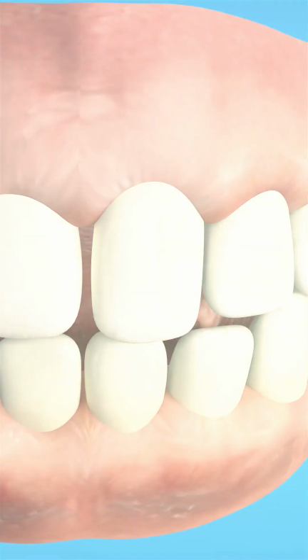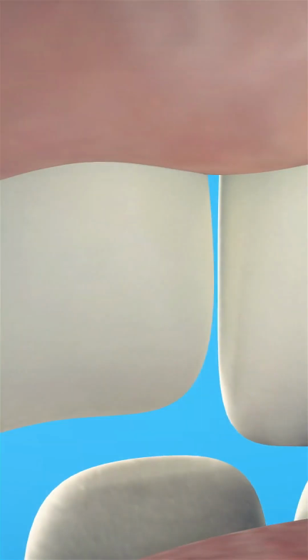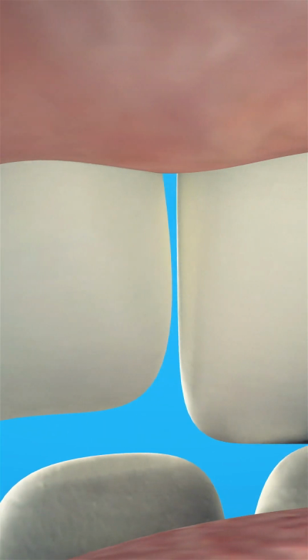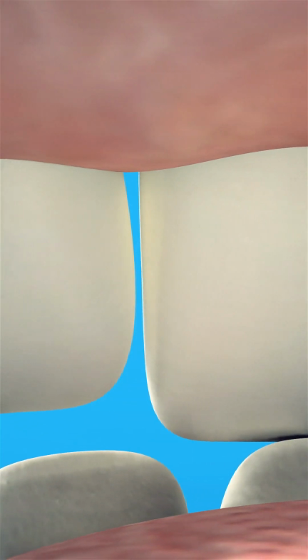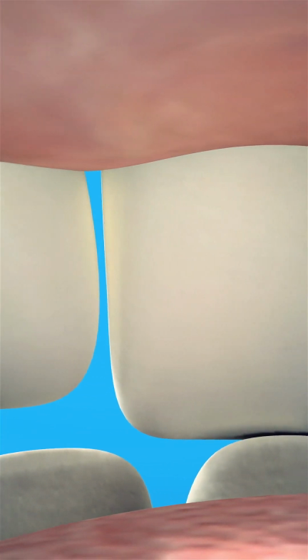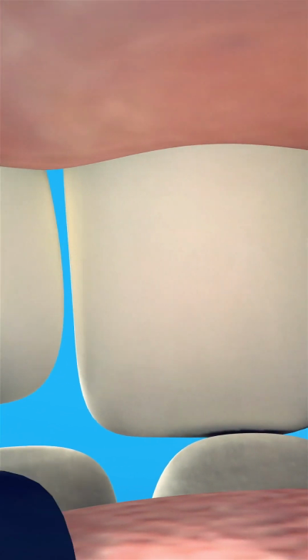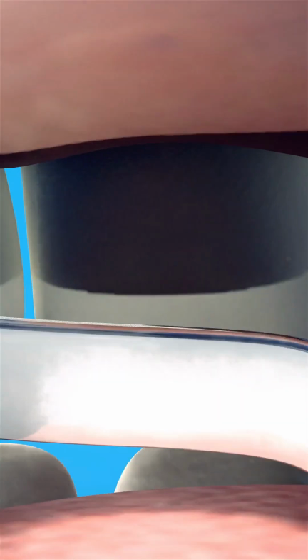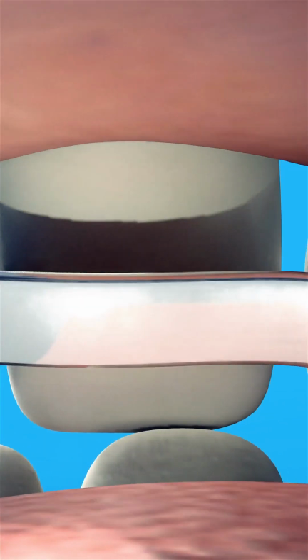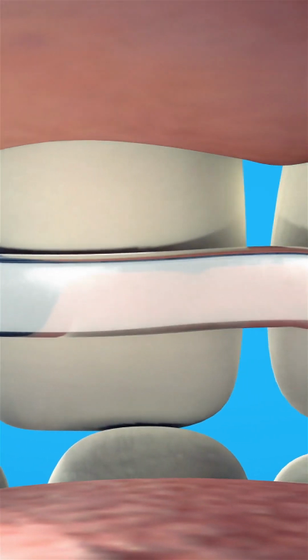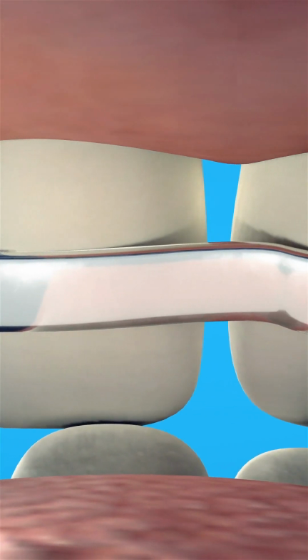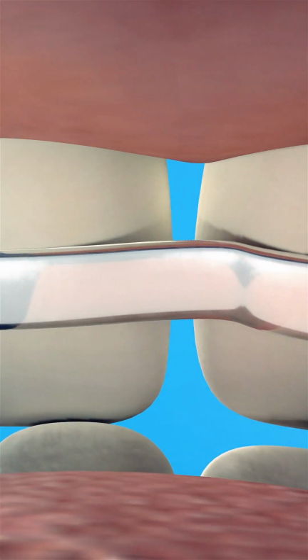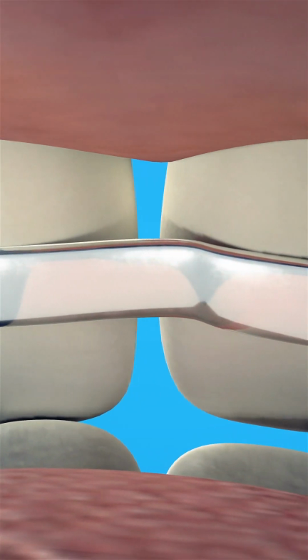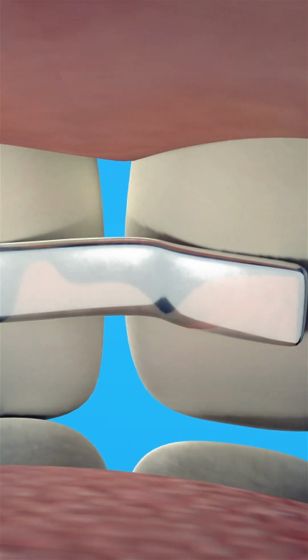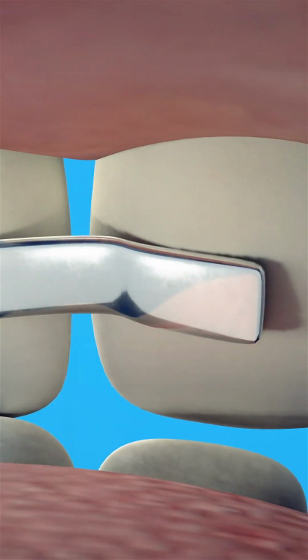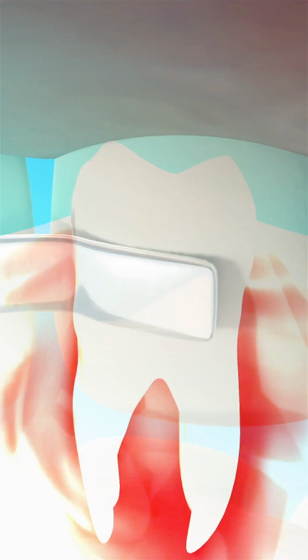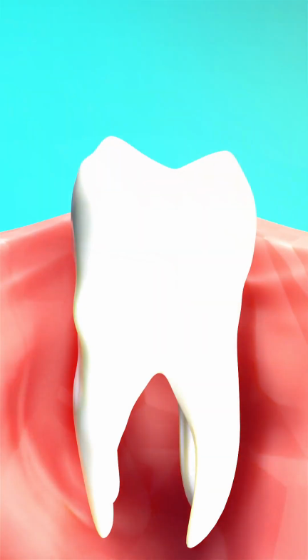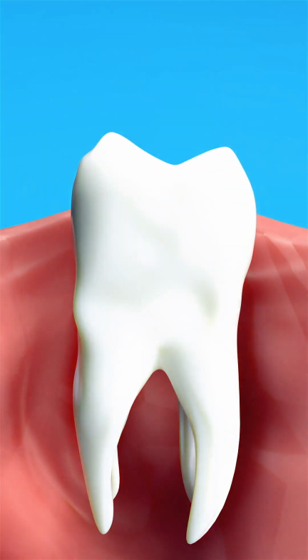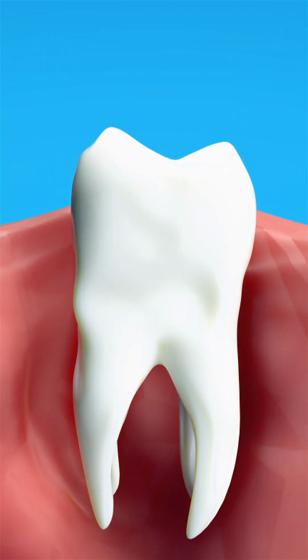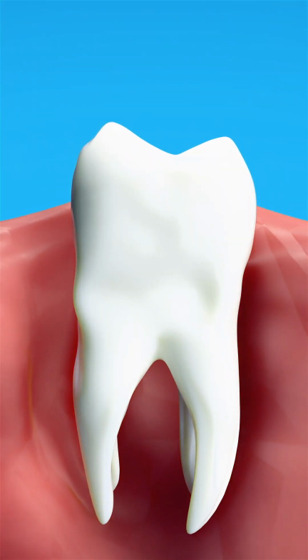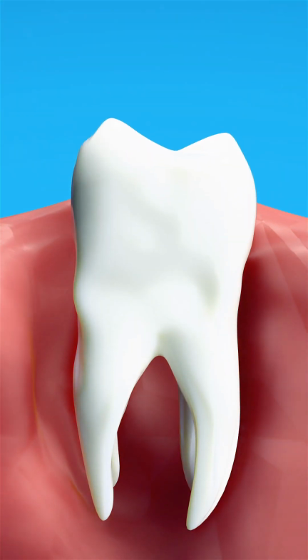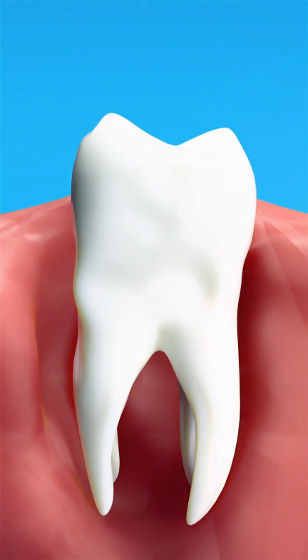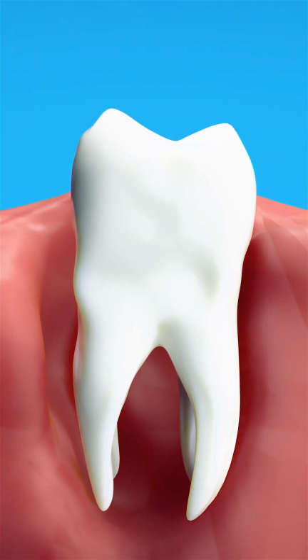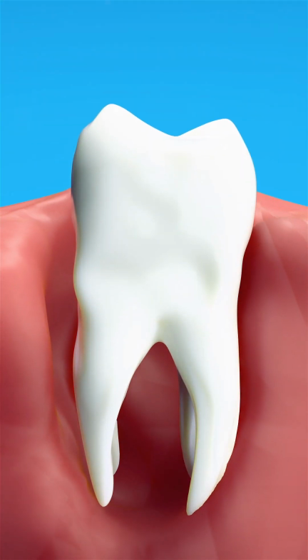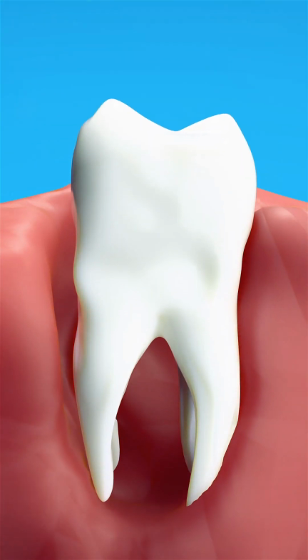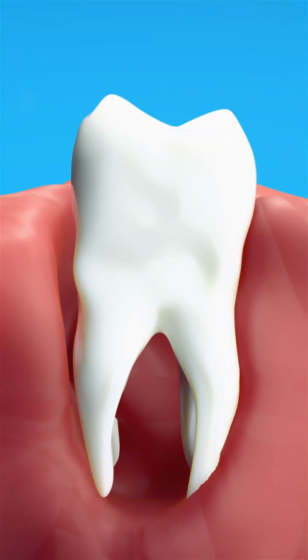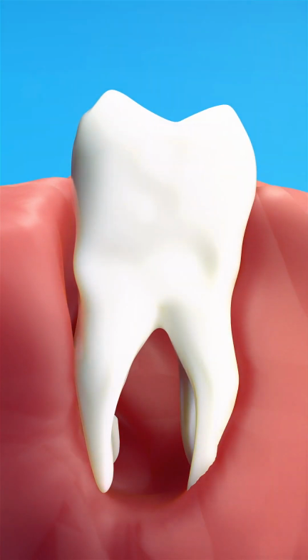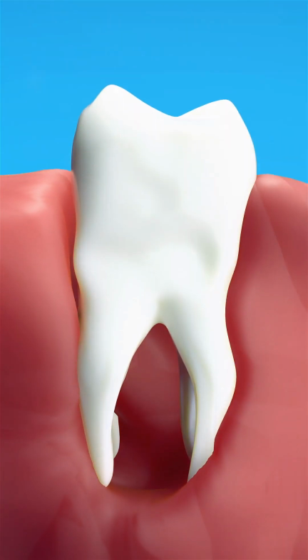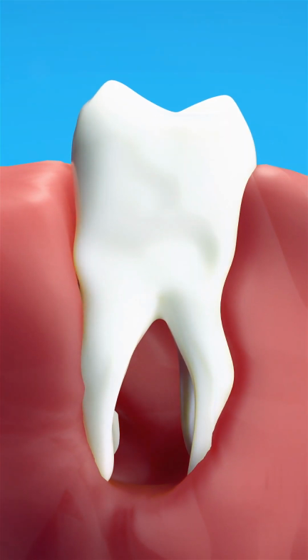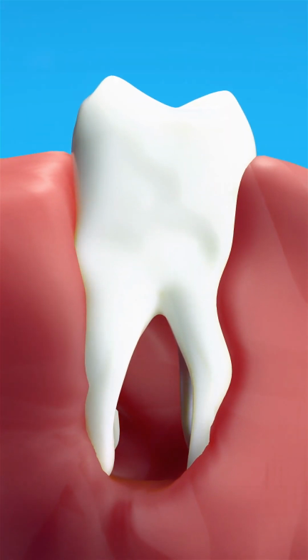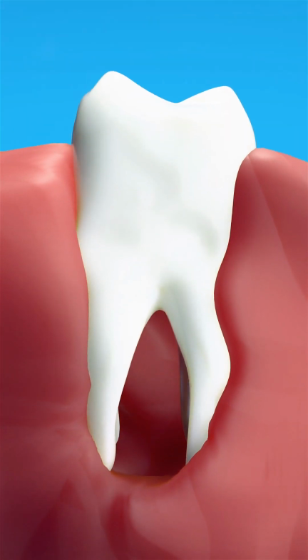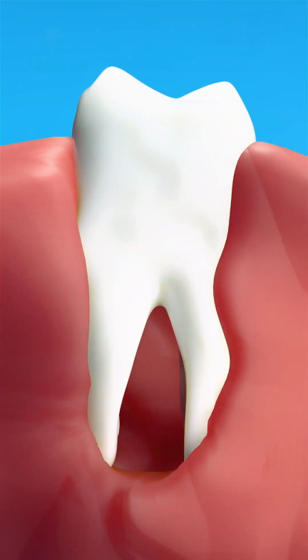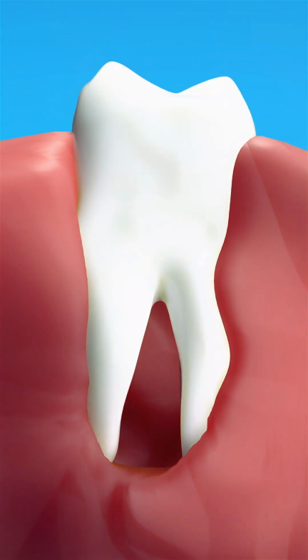To keep it from moving, they'll attach a tiny splint to the nearby teeth. Over time, your gums and tissues will reconnect with the roots, and bone will grow around the tooth to hold it steady.